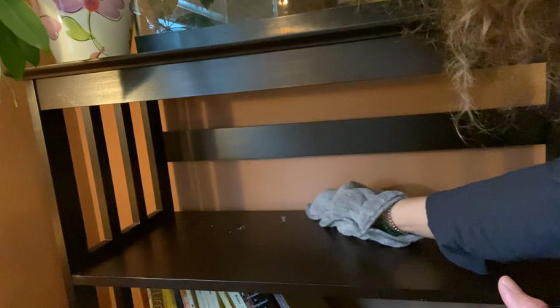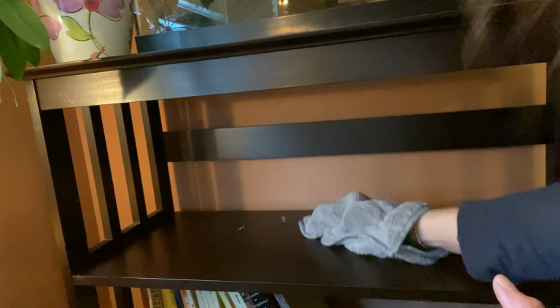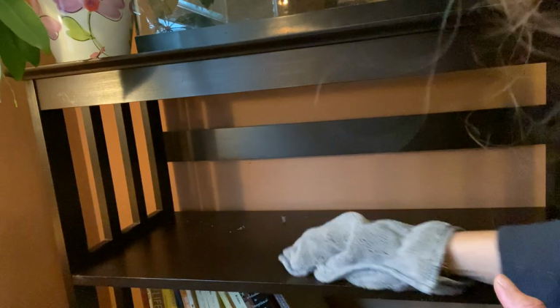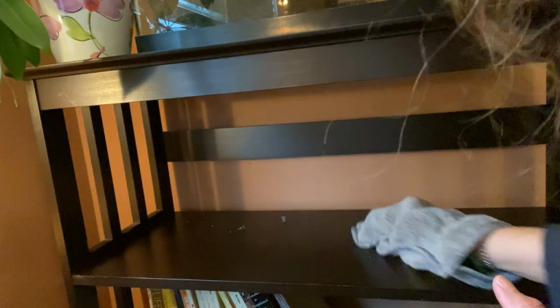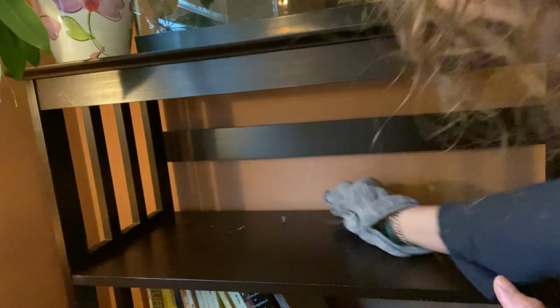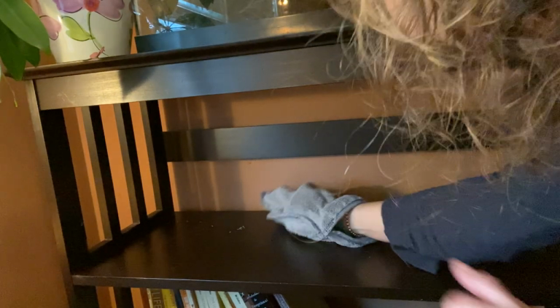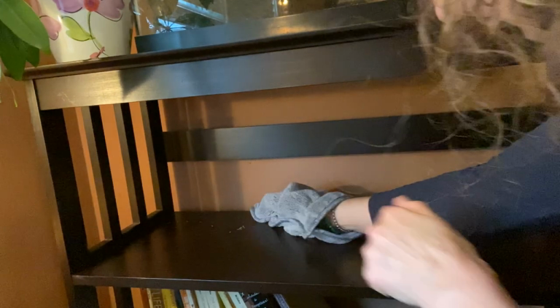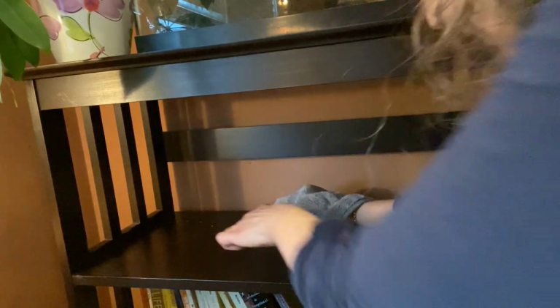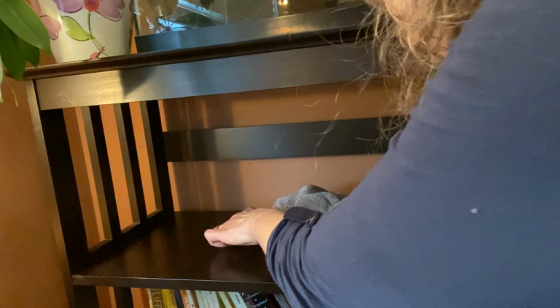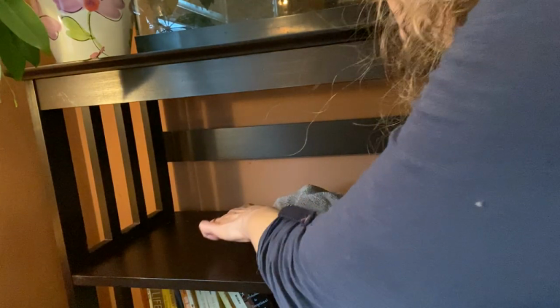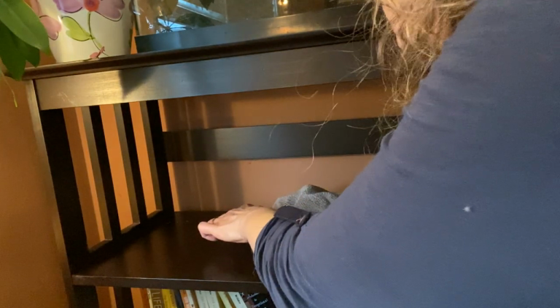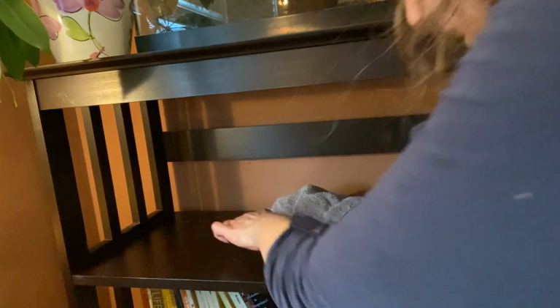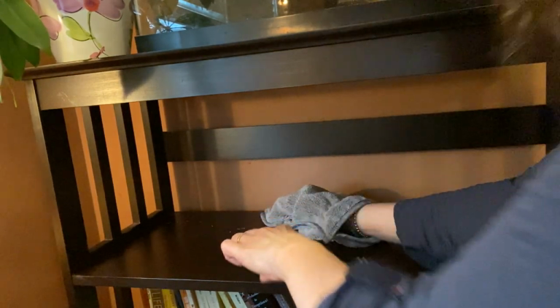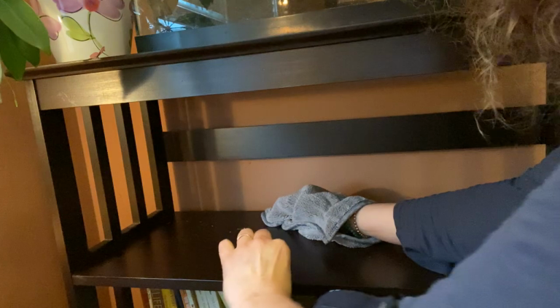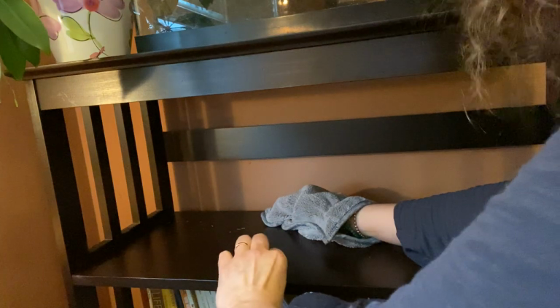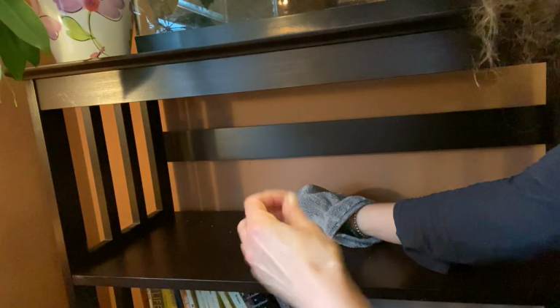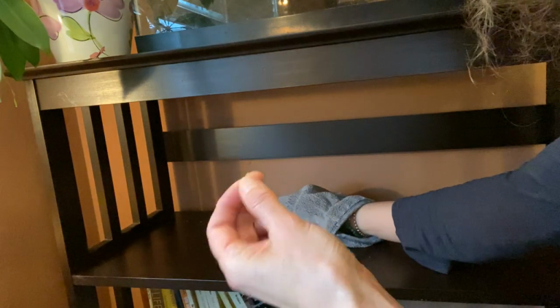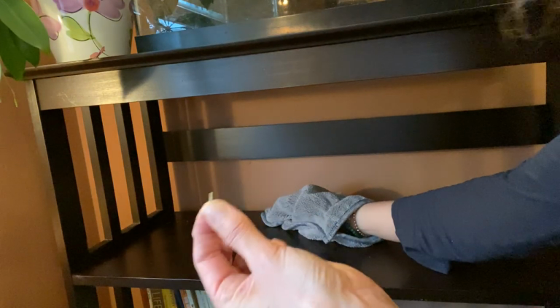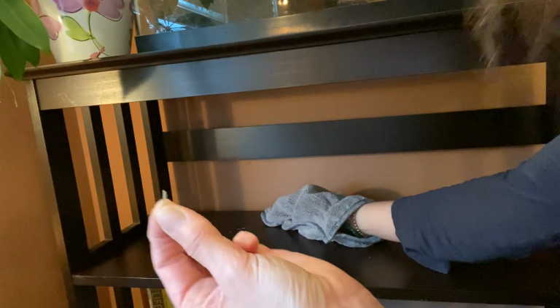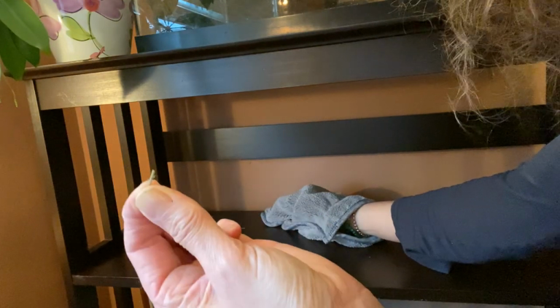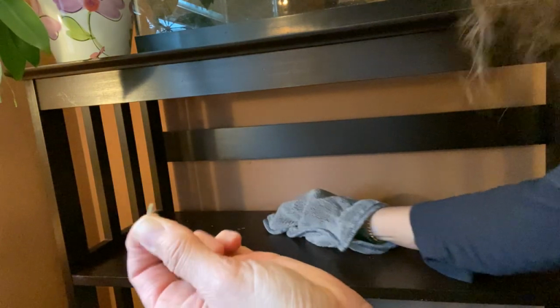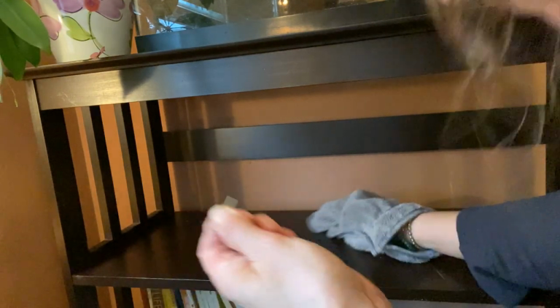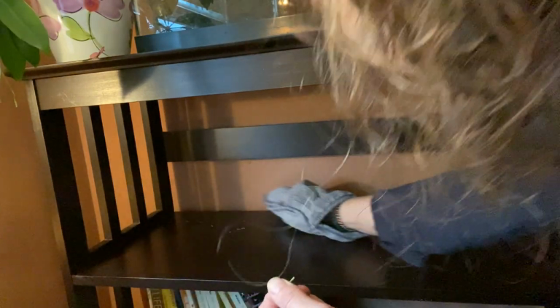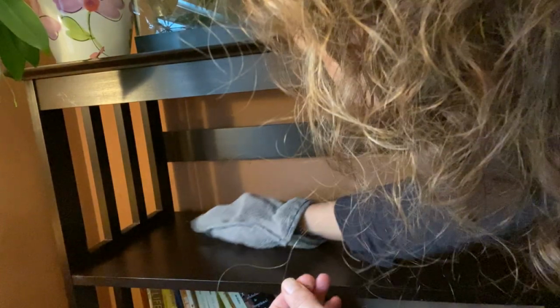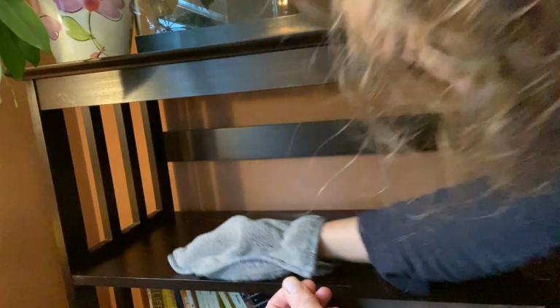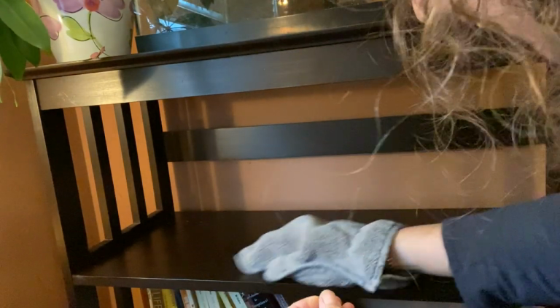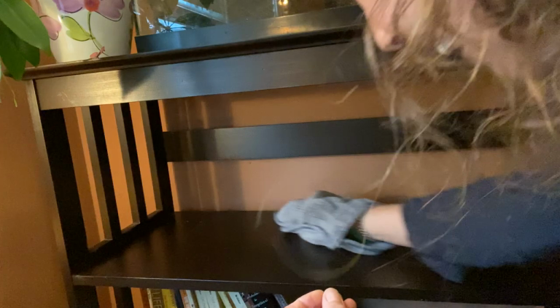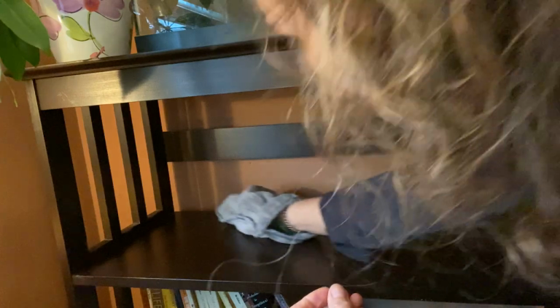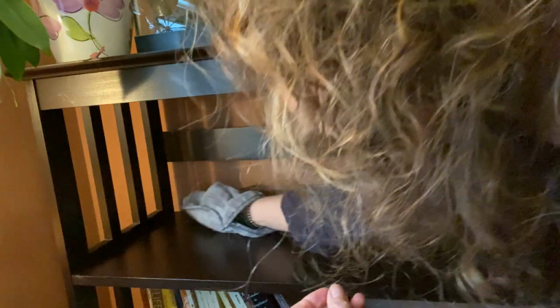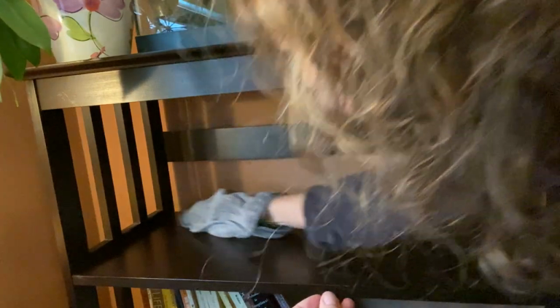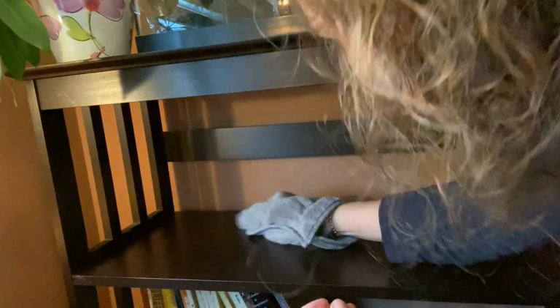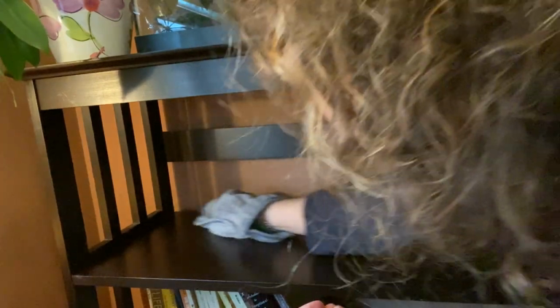Oh boy, mine is pretty dusty. I found an old pine needle here. This must have been left from our Christmas tree at Christmas time. I don't know if I've dusted this shelf since then.